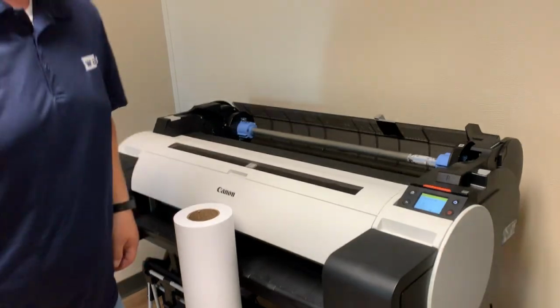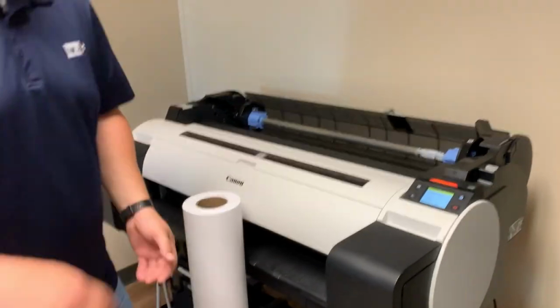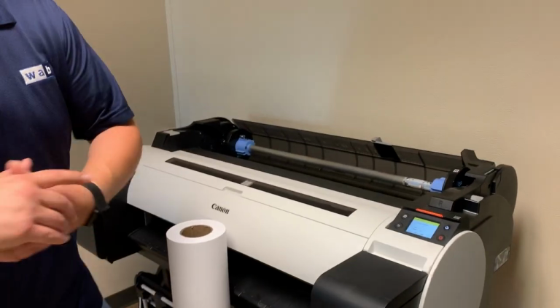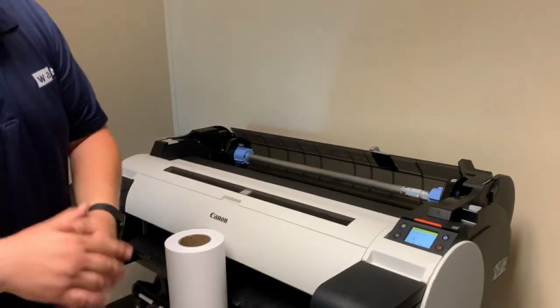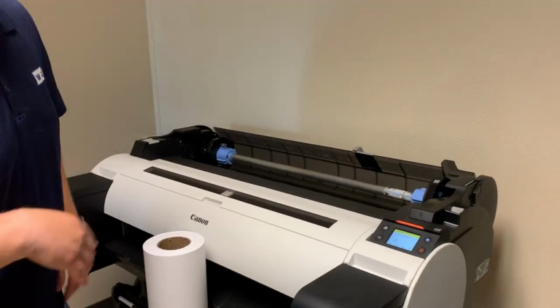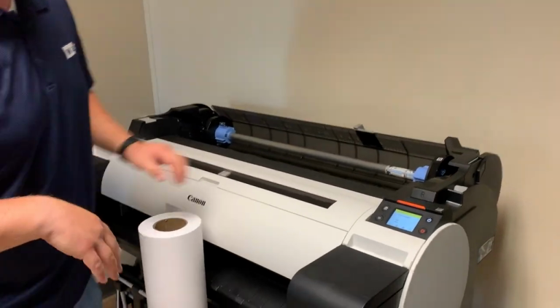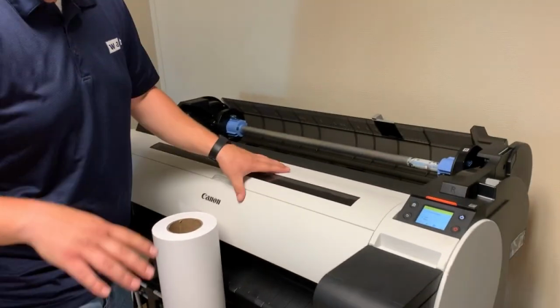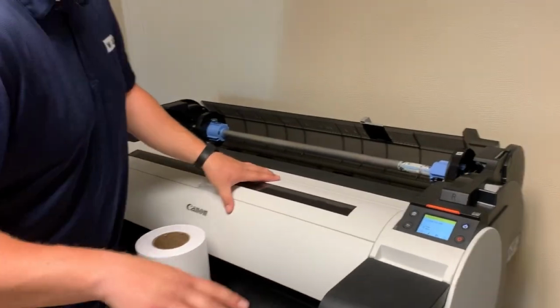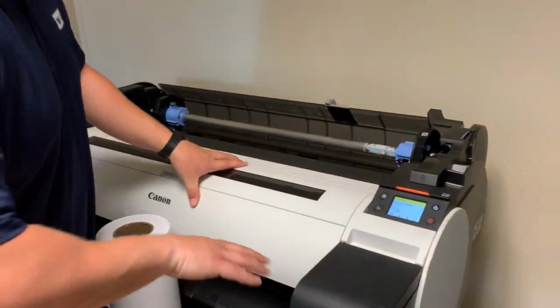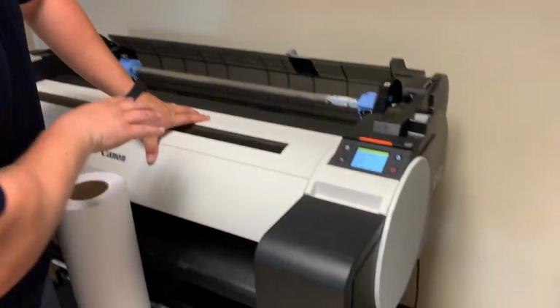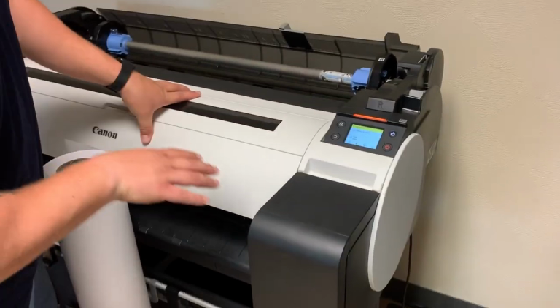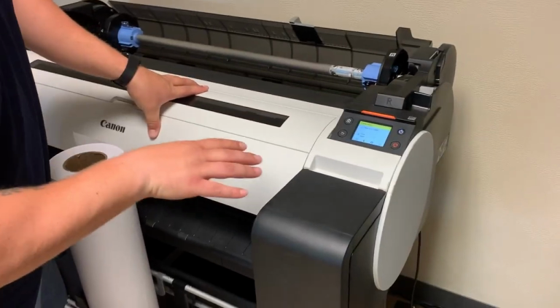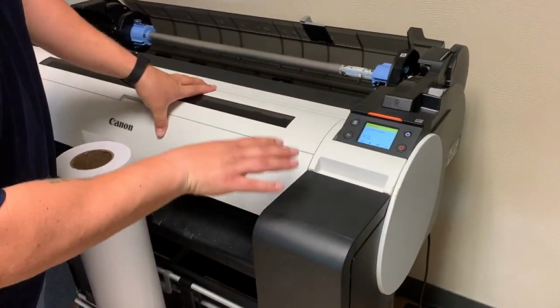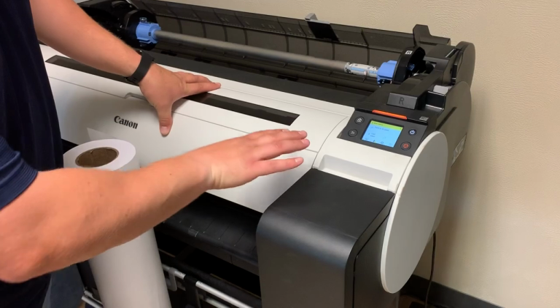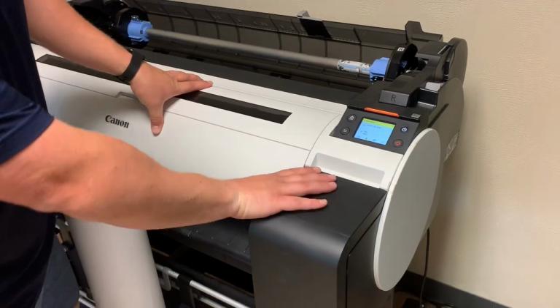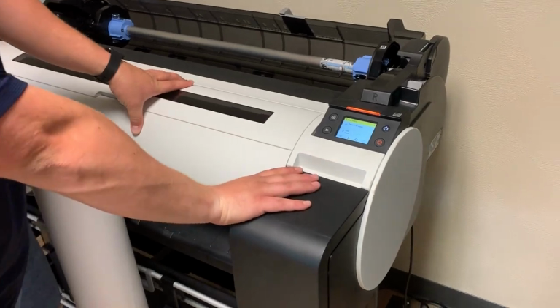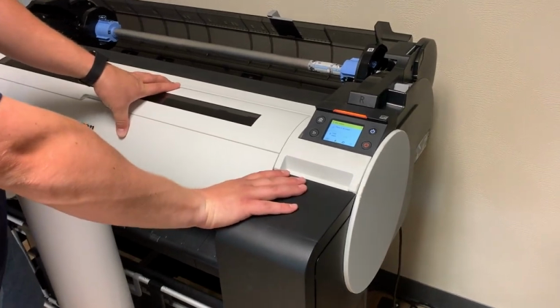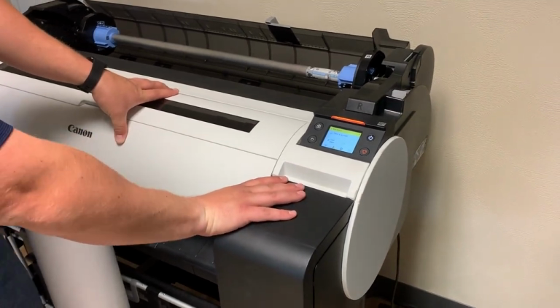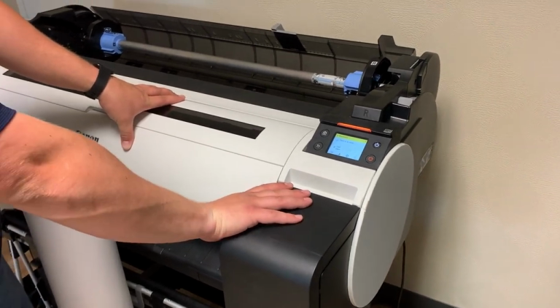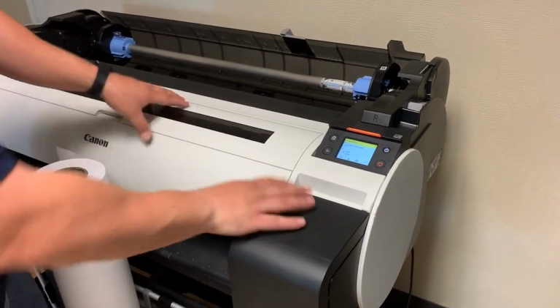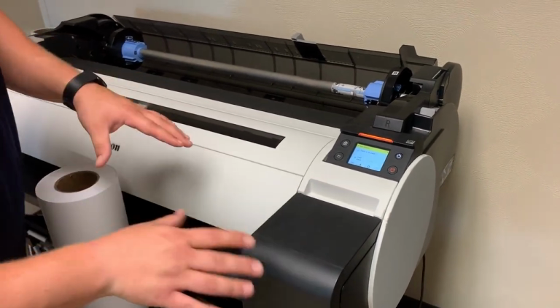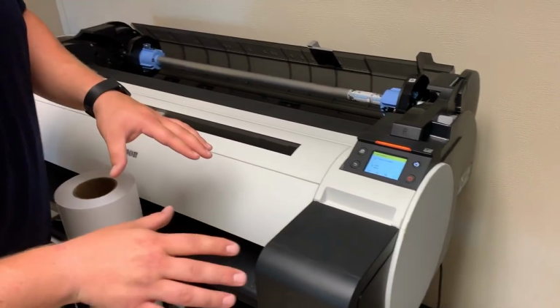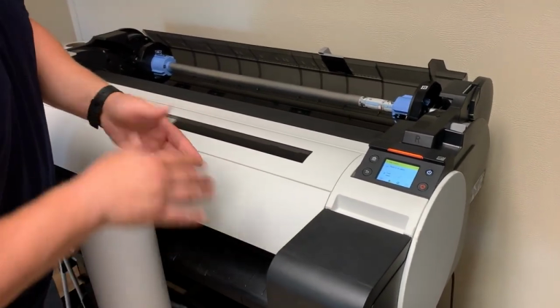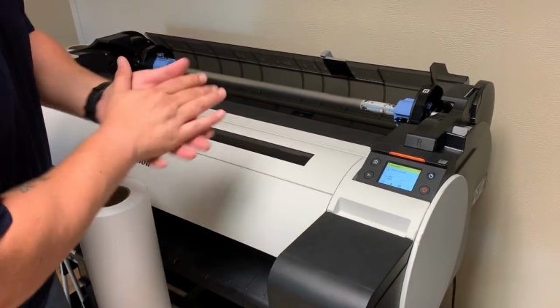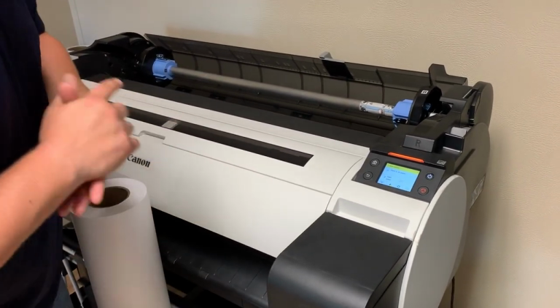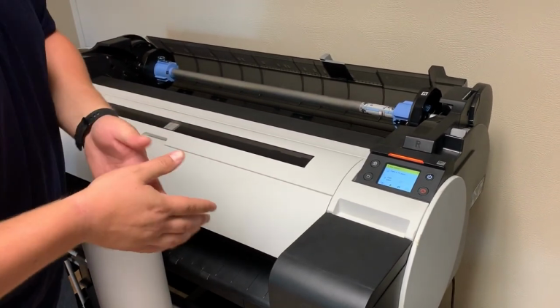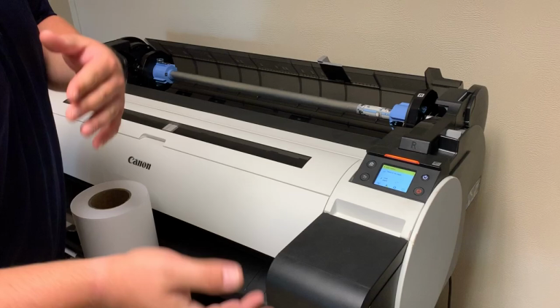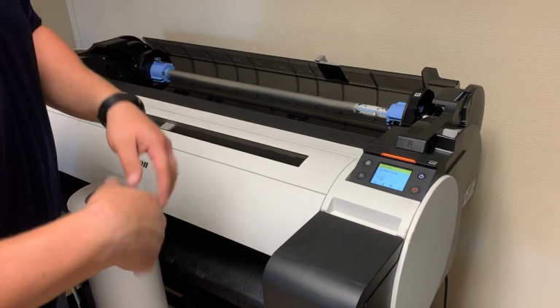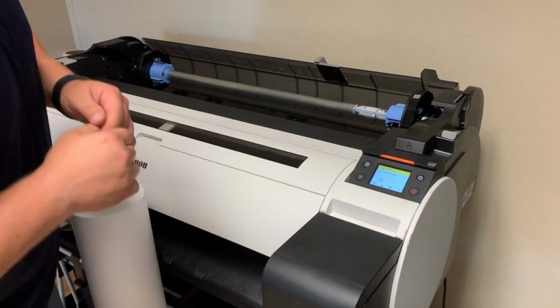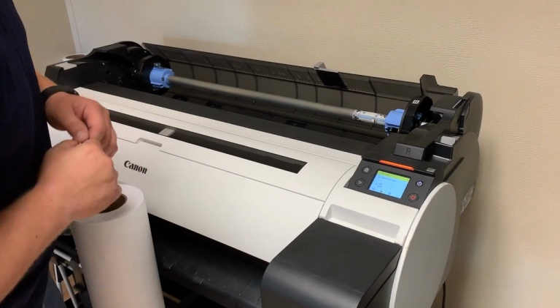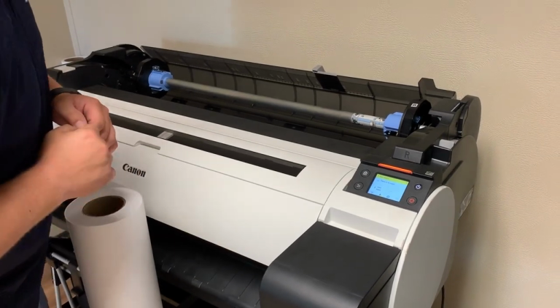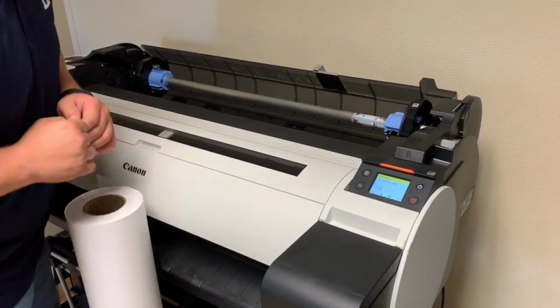How's it going? This is Derek with West Allis Blue. We're going to load paper on the Canon TM-305. This process is the same for the TM-200, 300, and the 305.